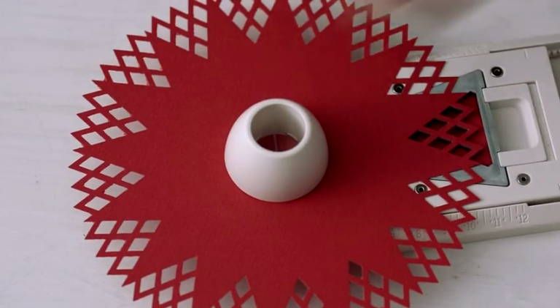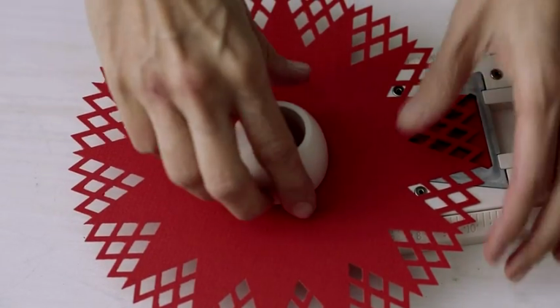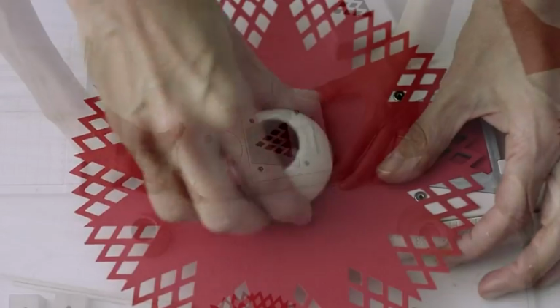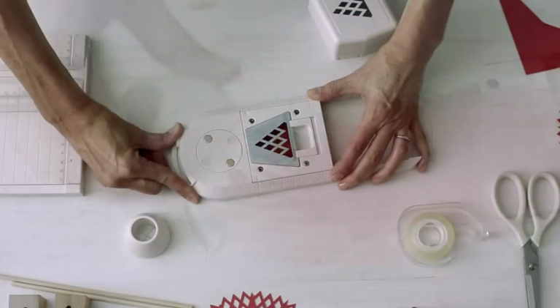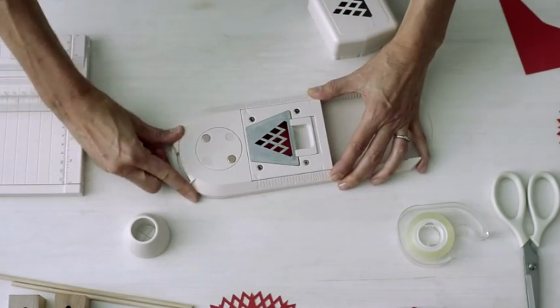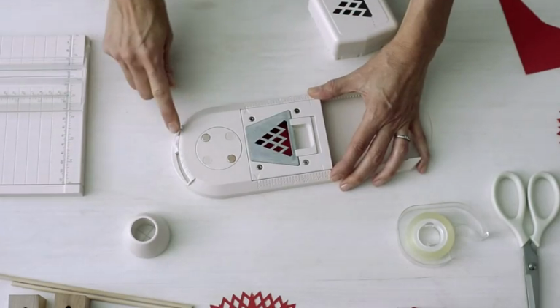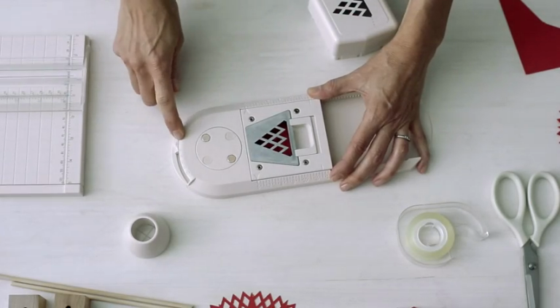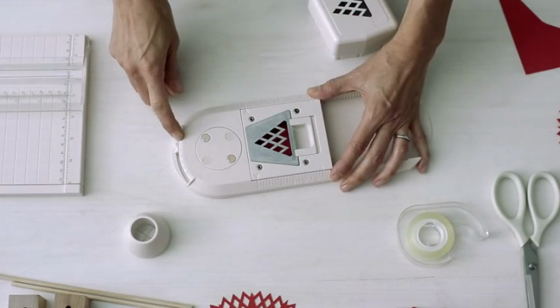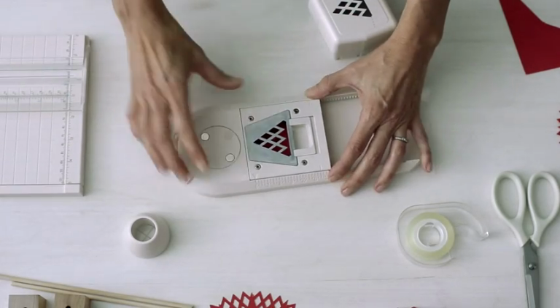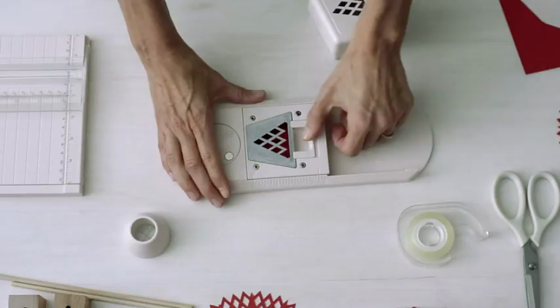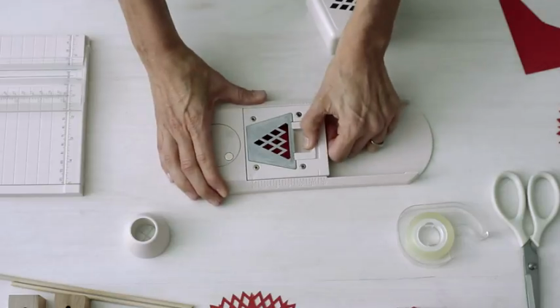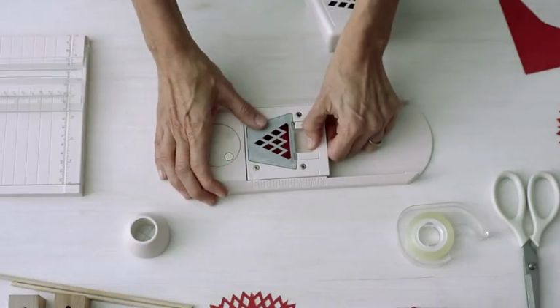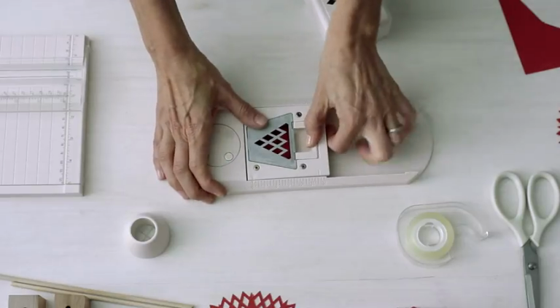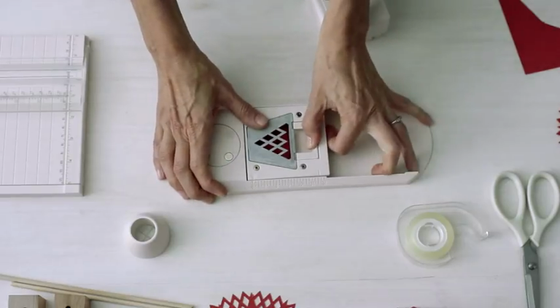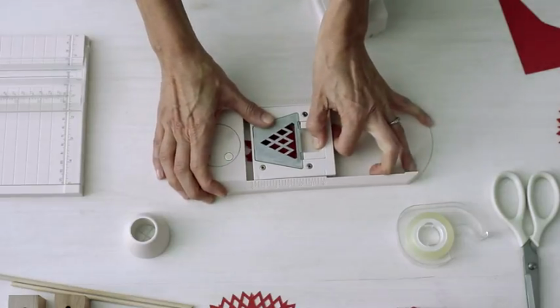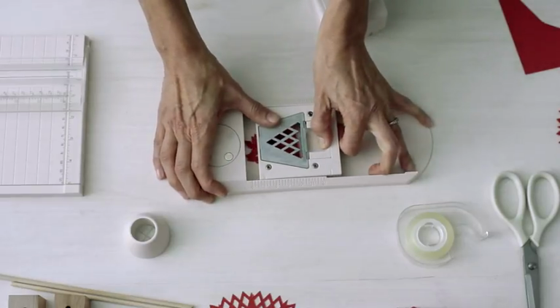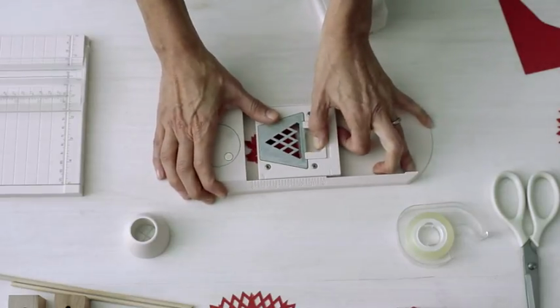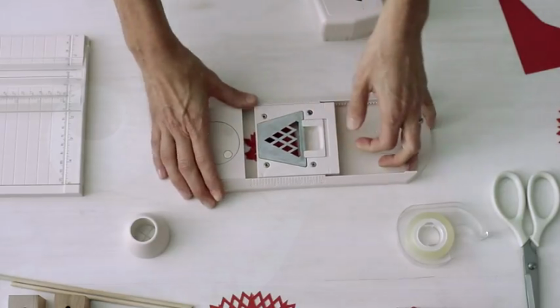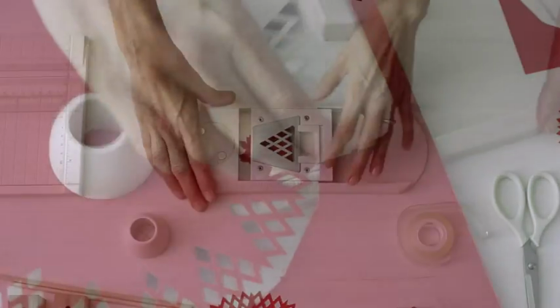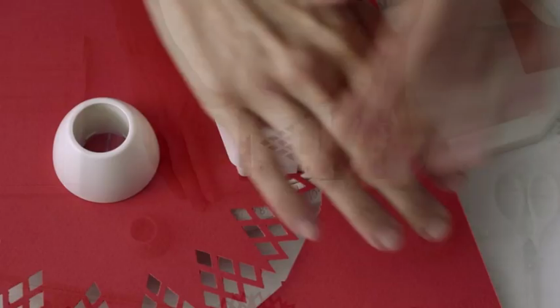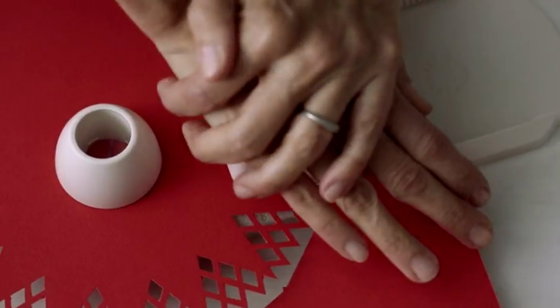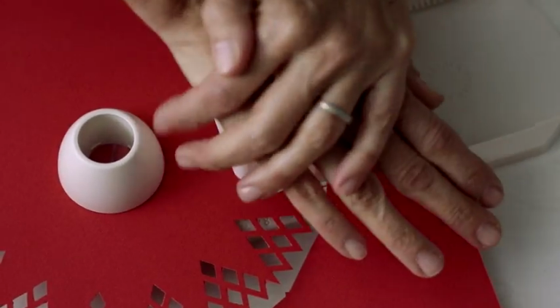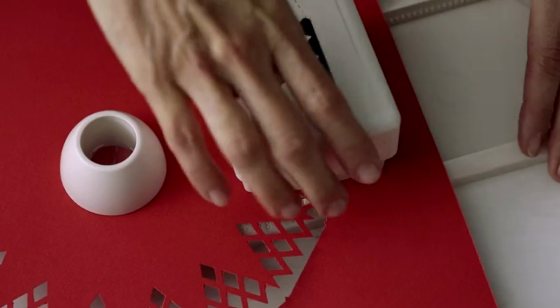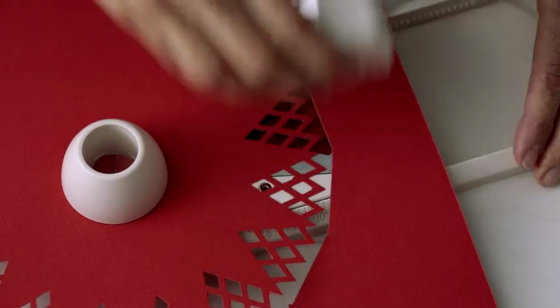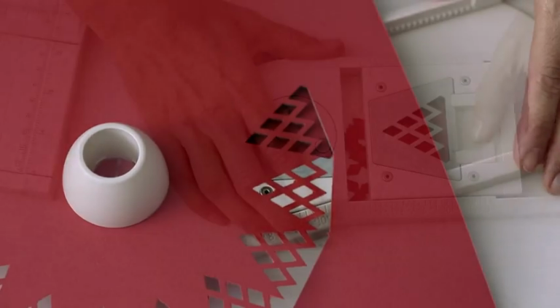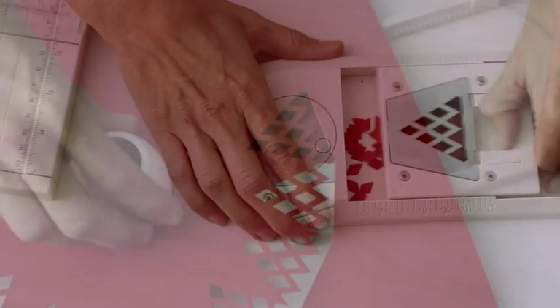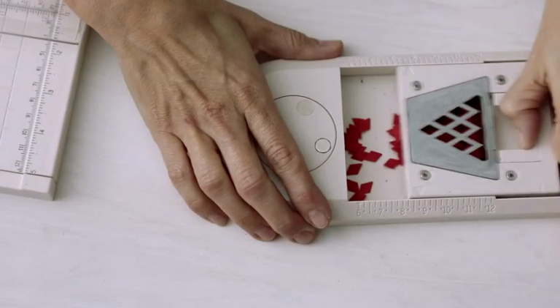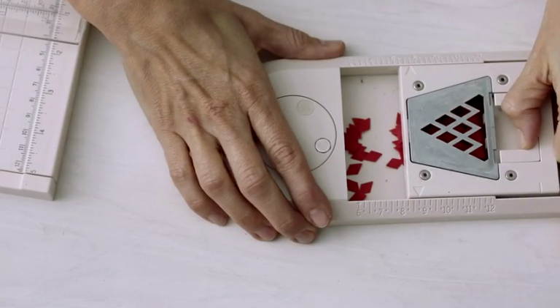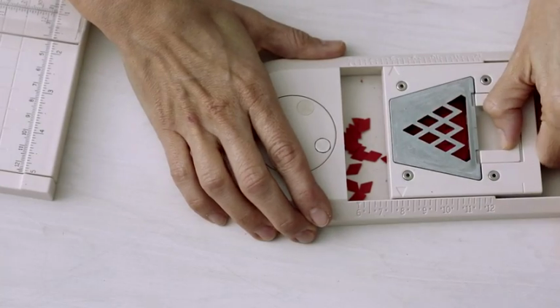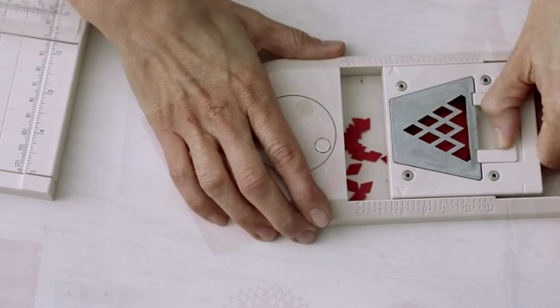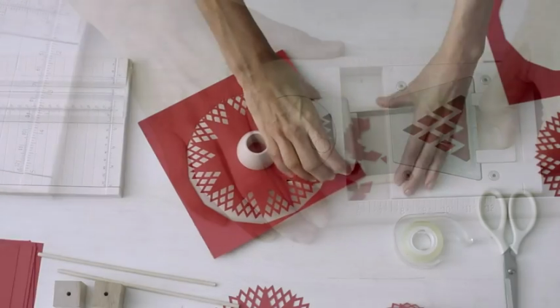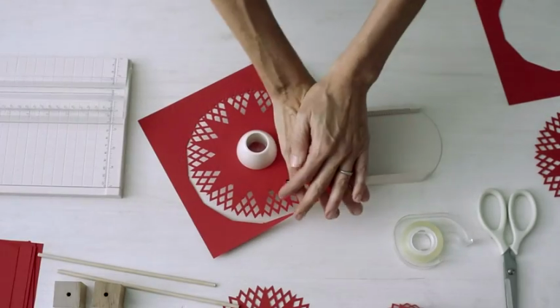Now I'm going to do the next size up. I change the dial here and move this part up to seven inches. Now I'm going to do my eight inch circle.